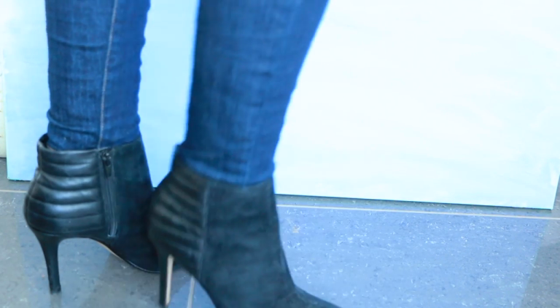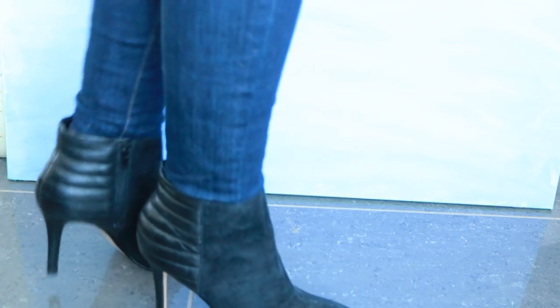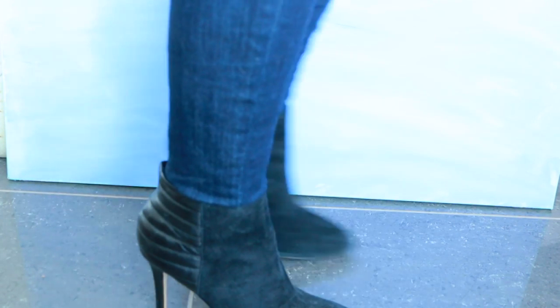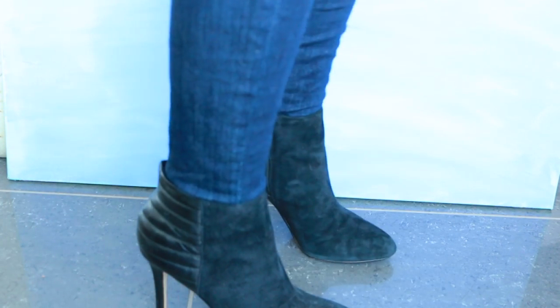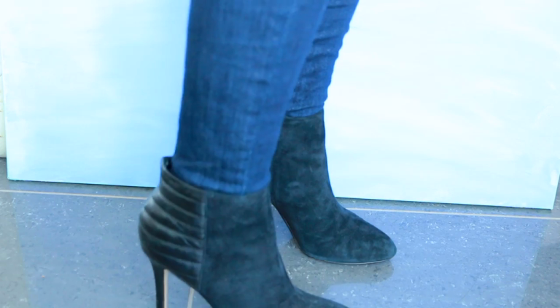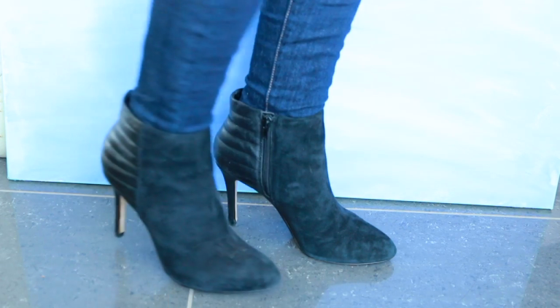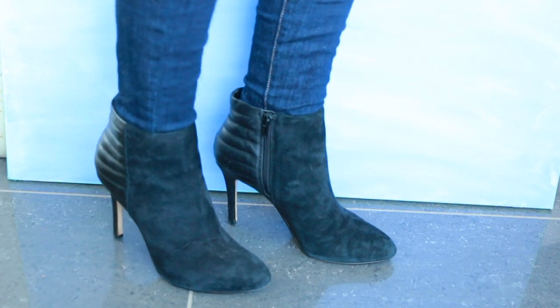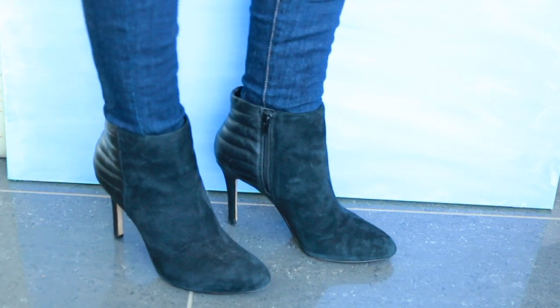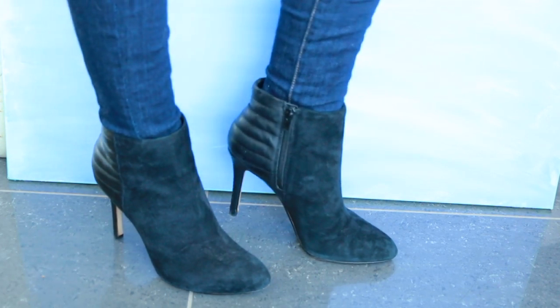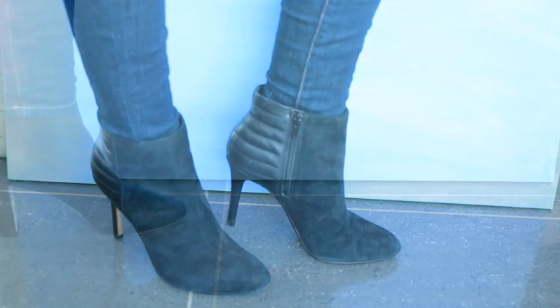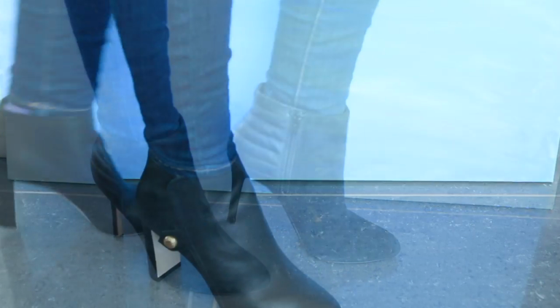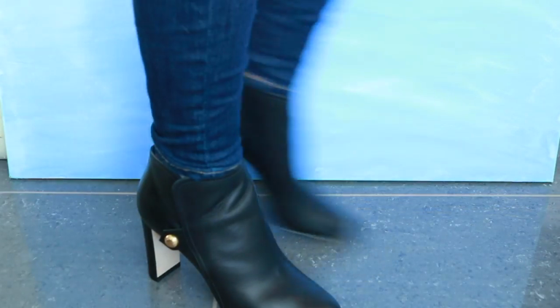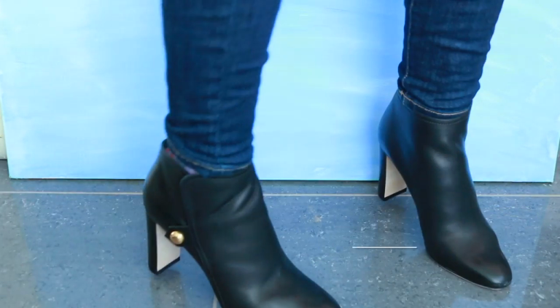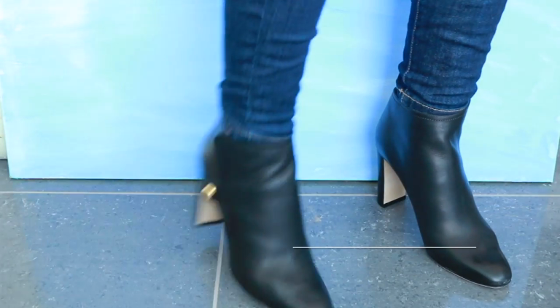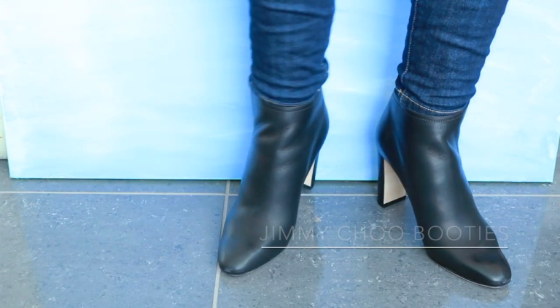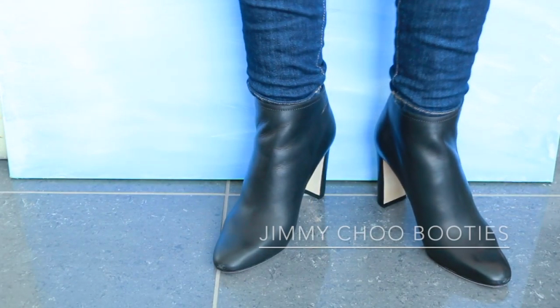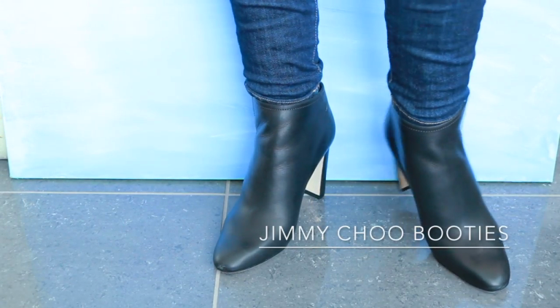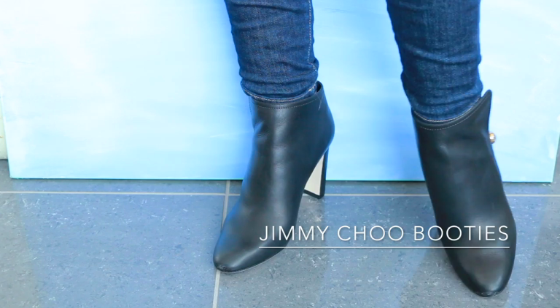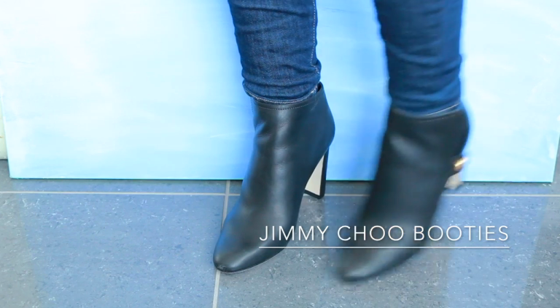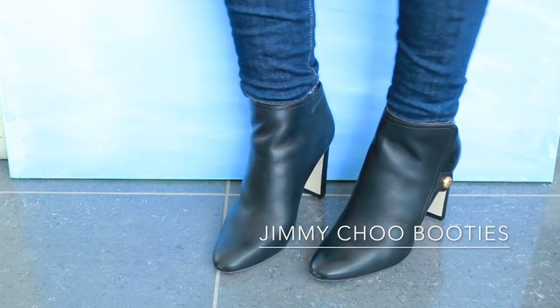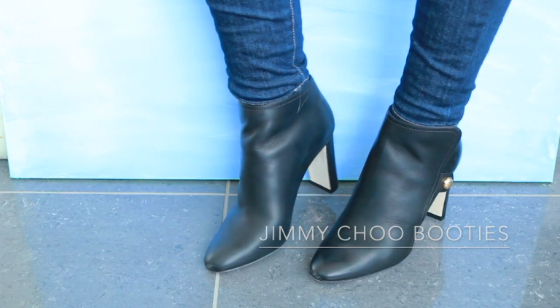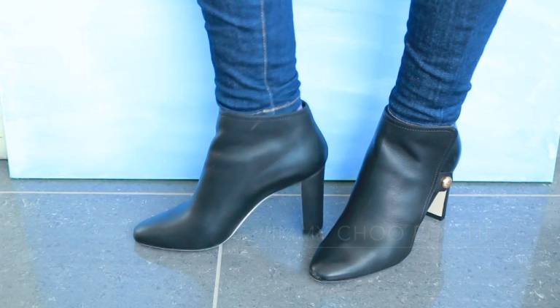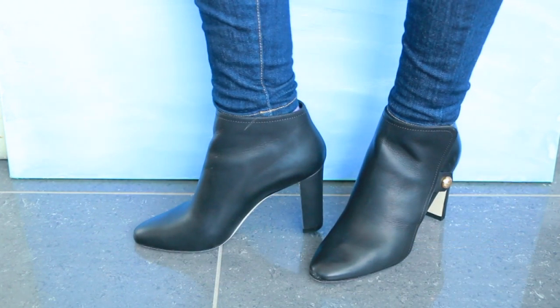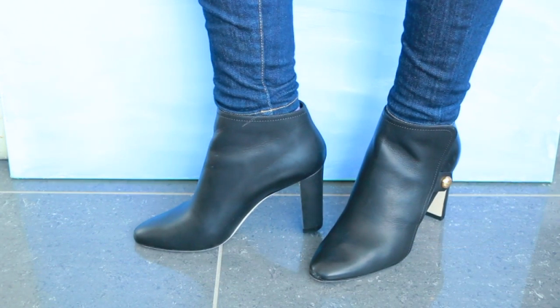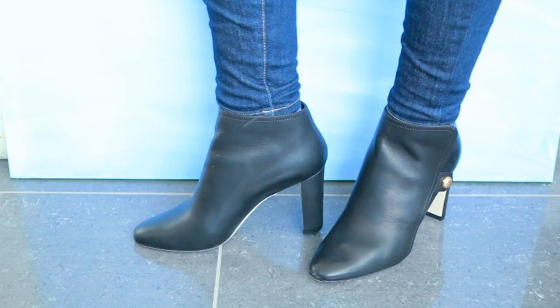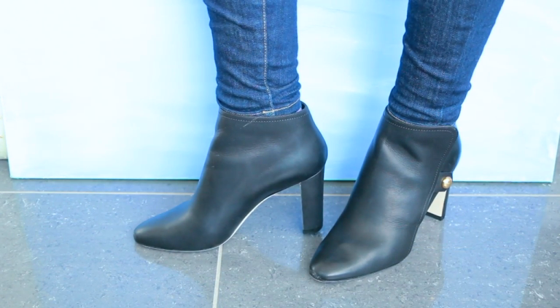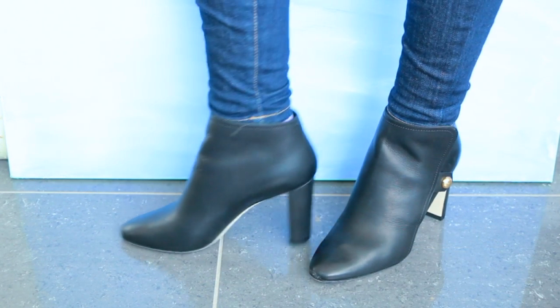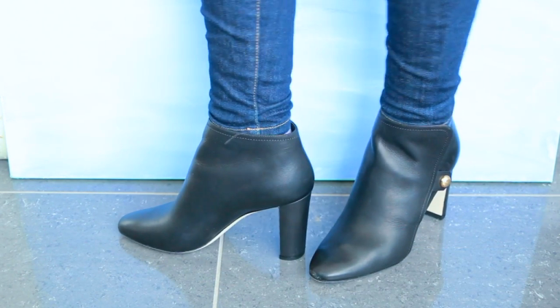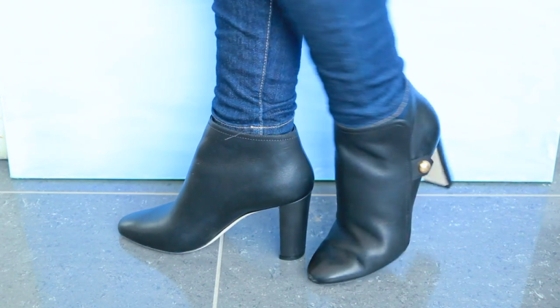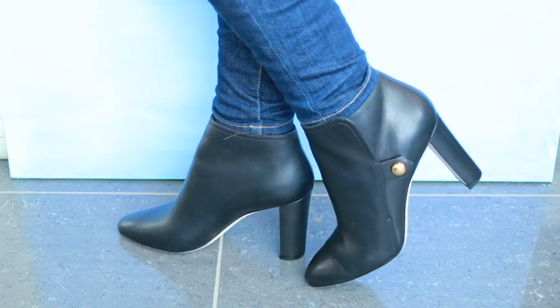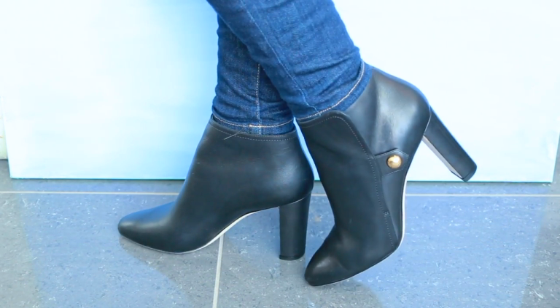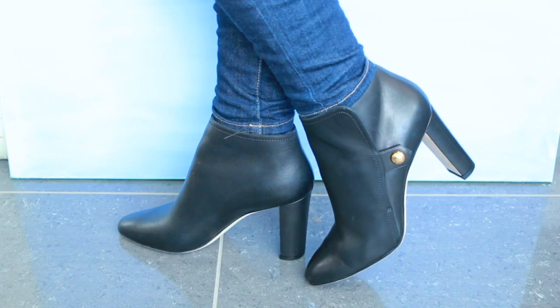The second pair is from the 424 Lord and Taylor brand, and those are a really affordable option. I will link the brand down below because they often go on sale, and I find the quality is really good for the price.